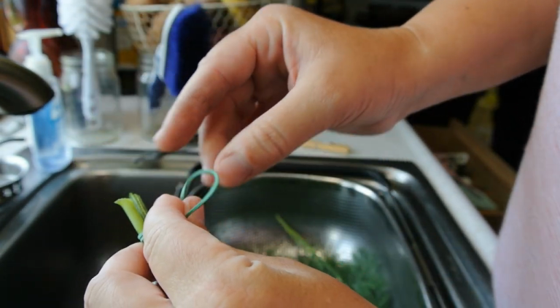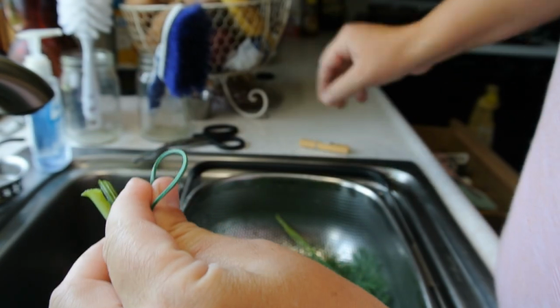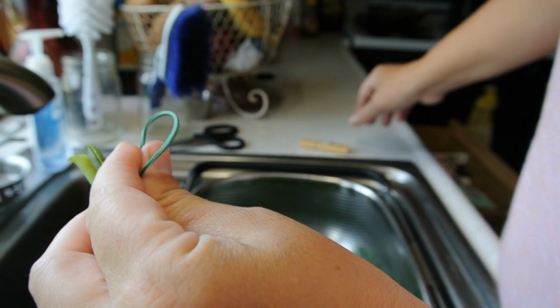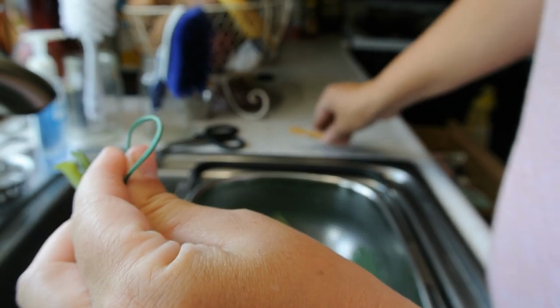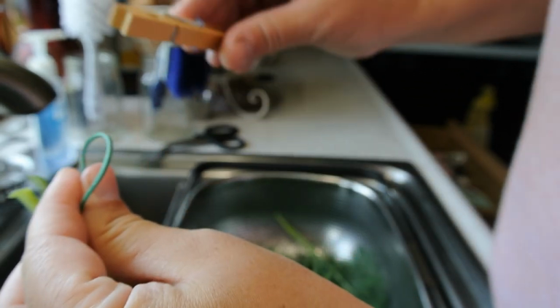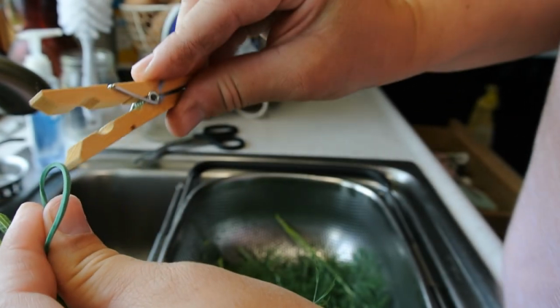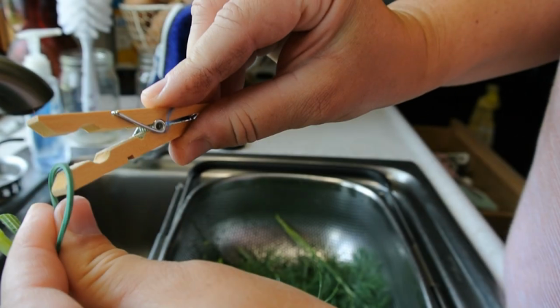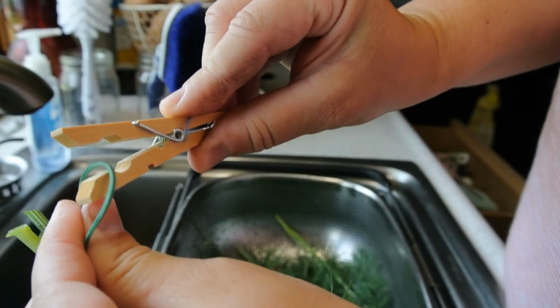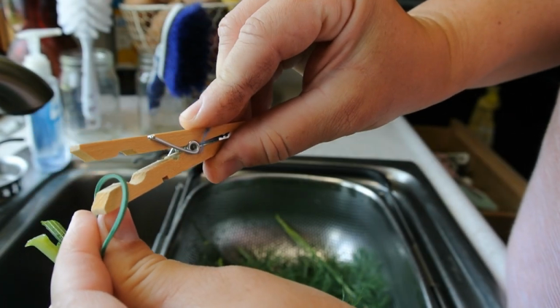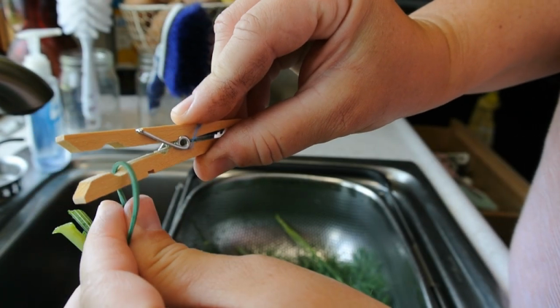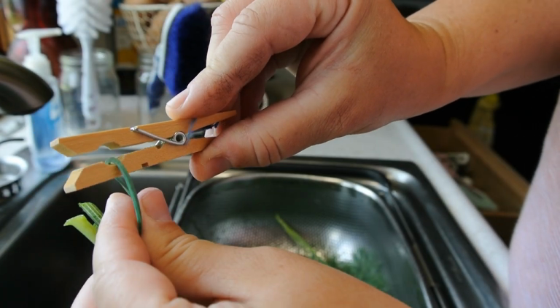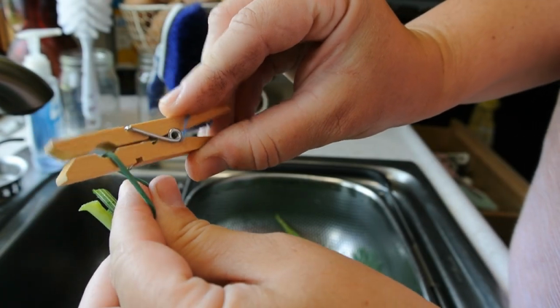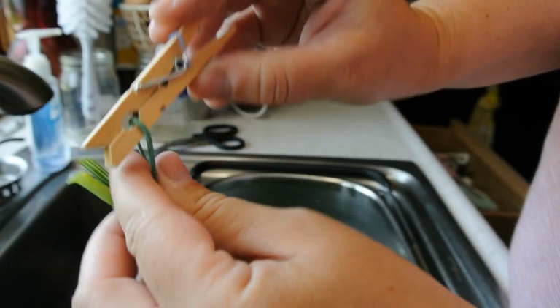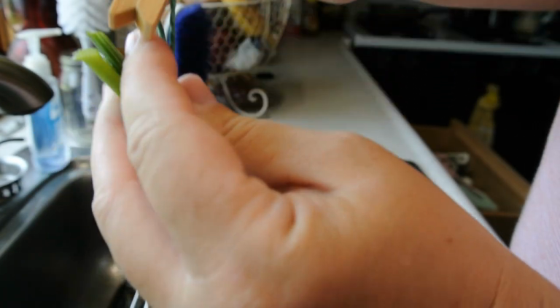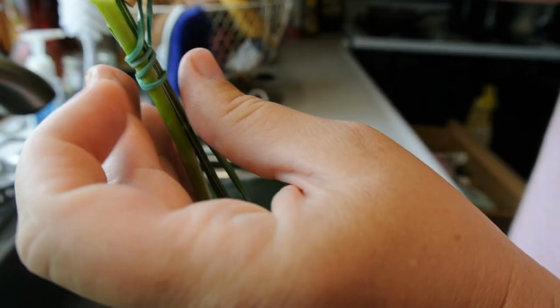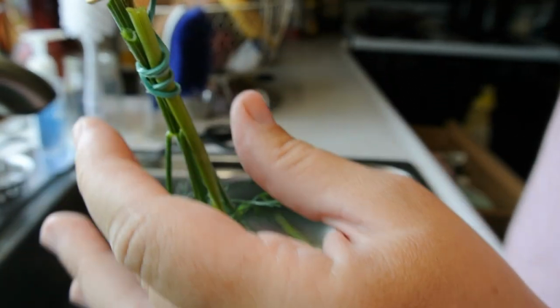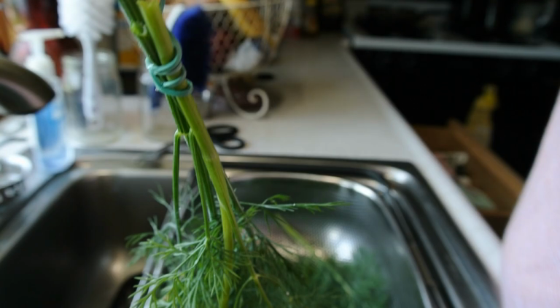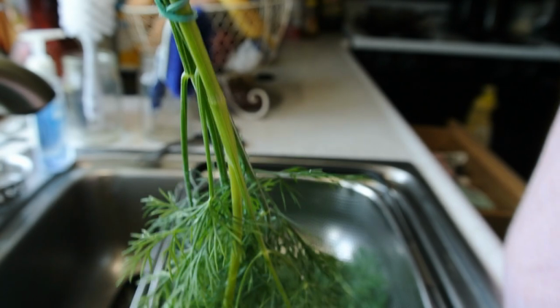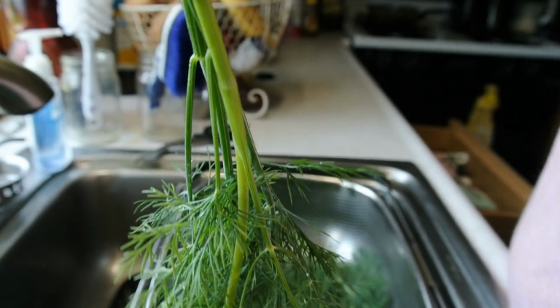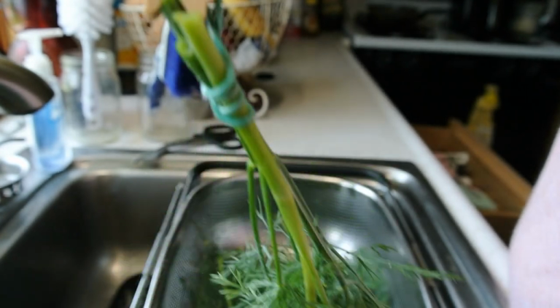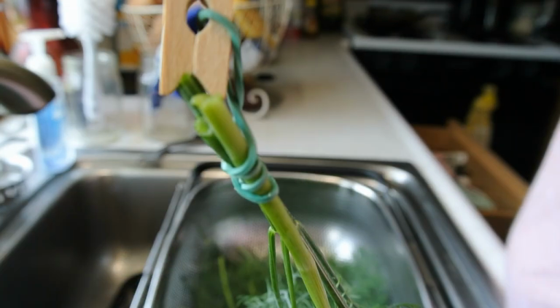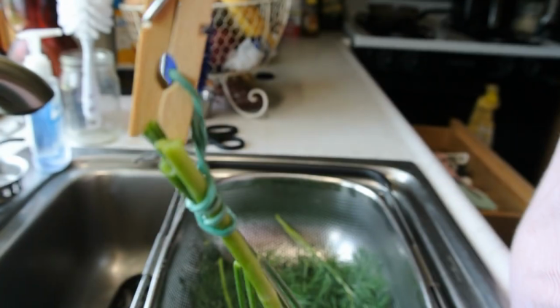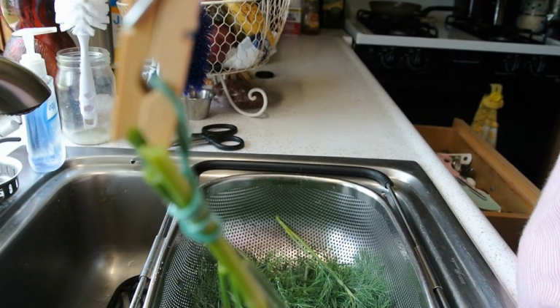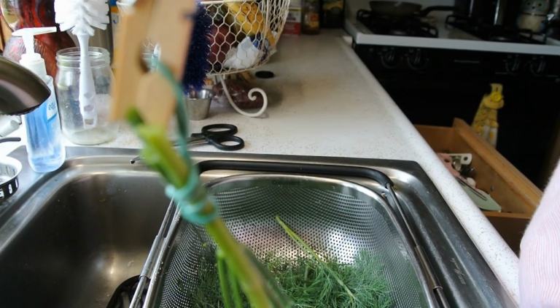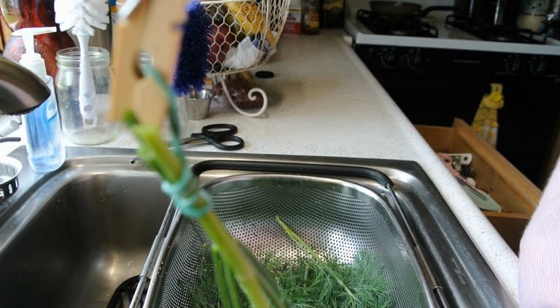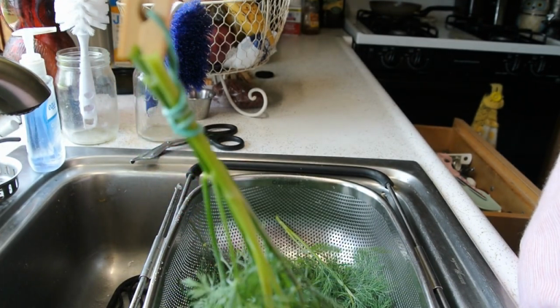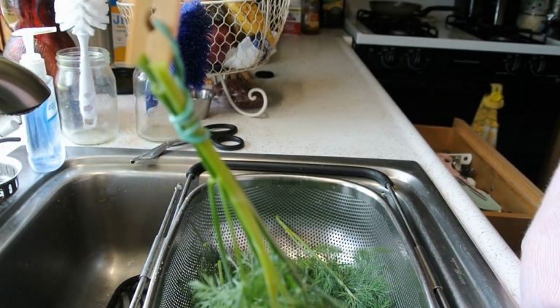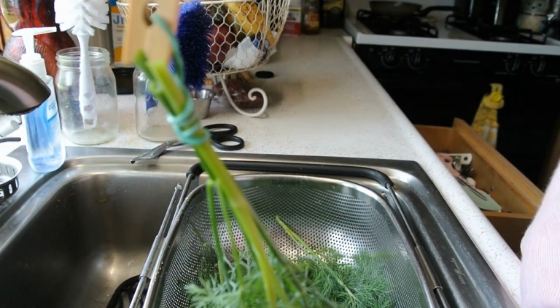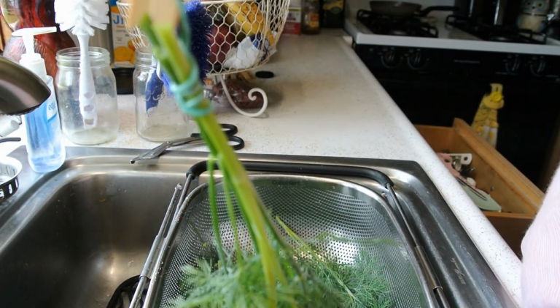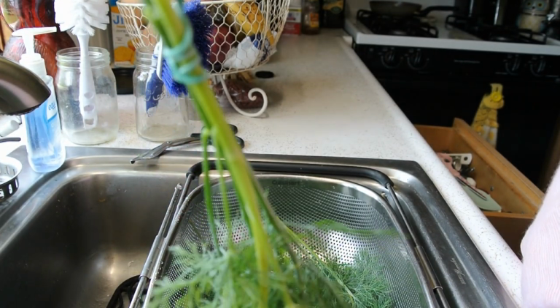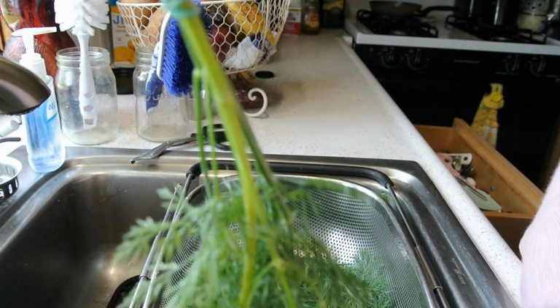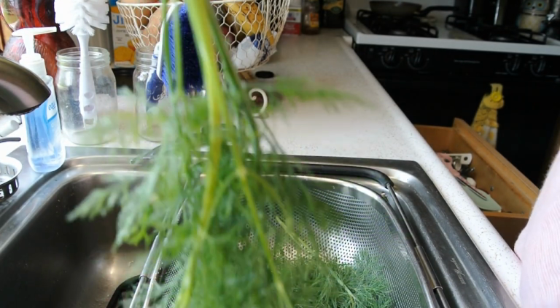Once you have a loop there, open your clothespin up and stick it through that loop. And there you go. Then you can just hang your clothespin on whatever line or device that you're going to hang it off of.